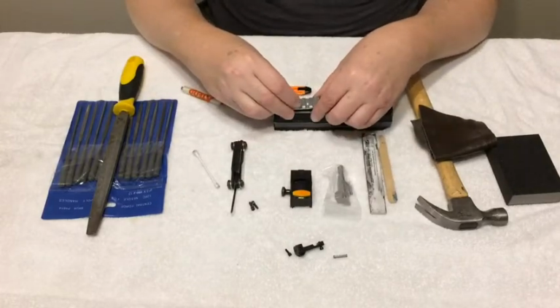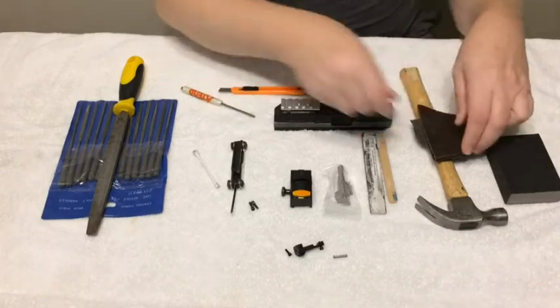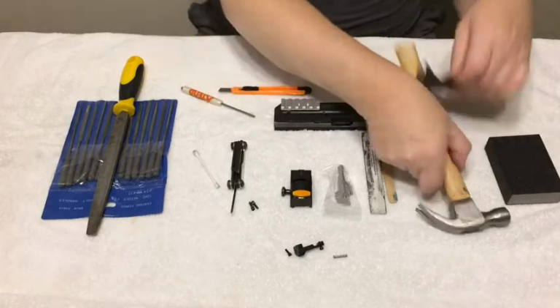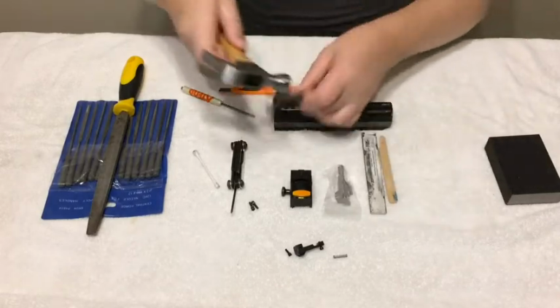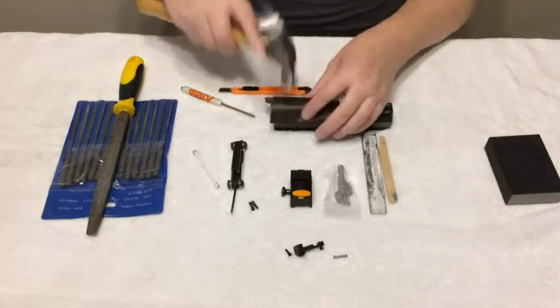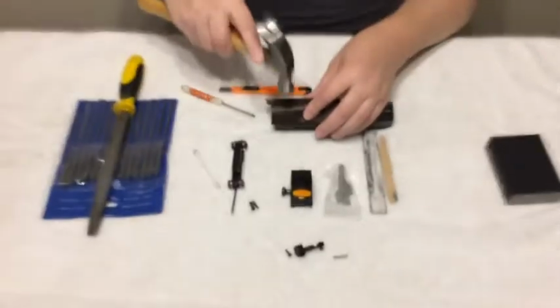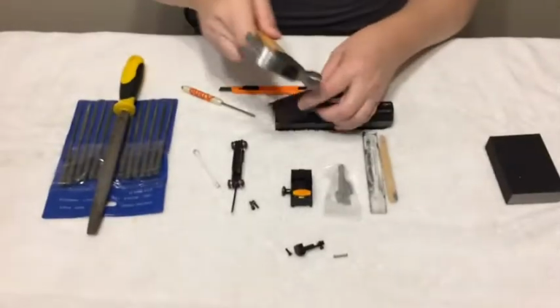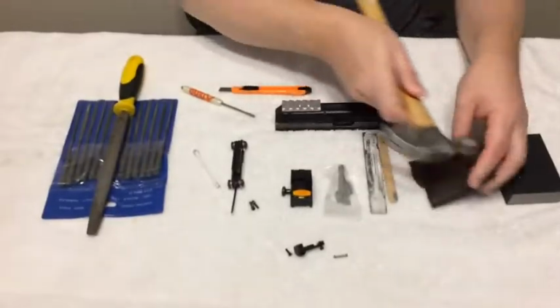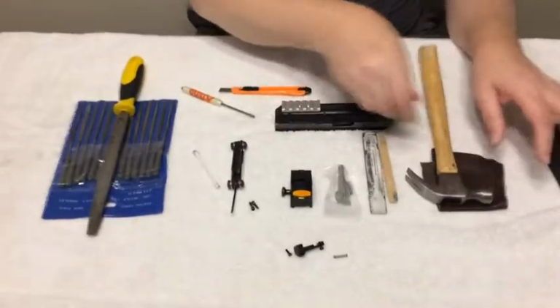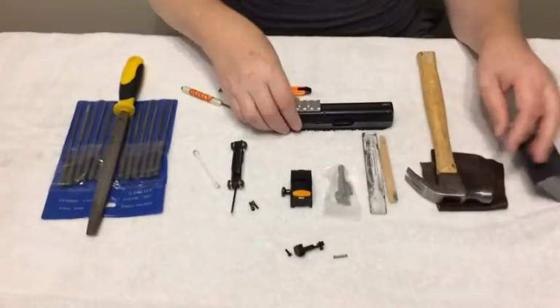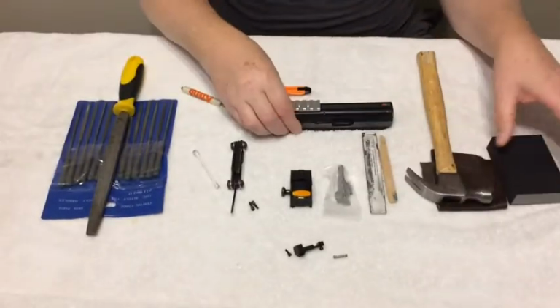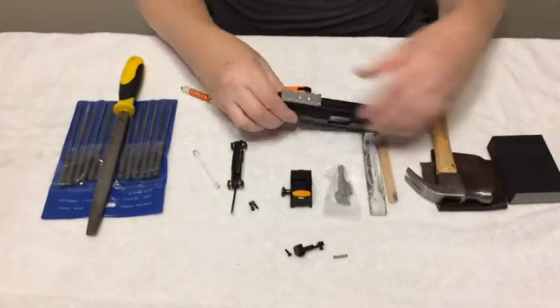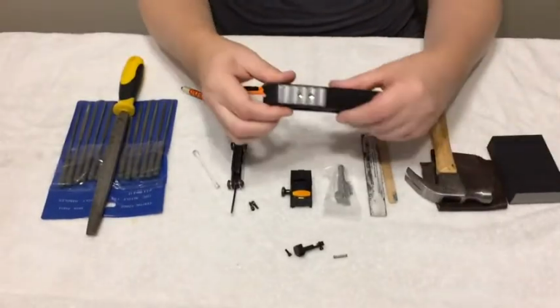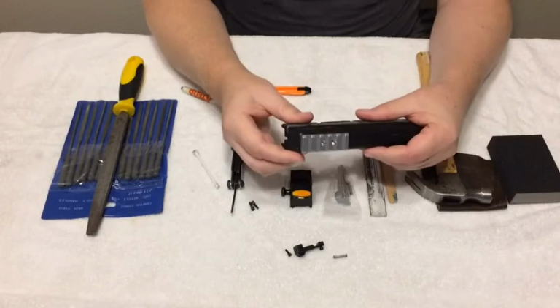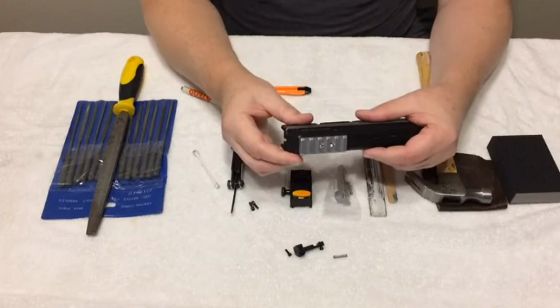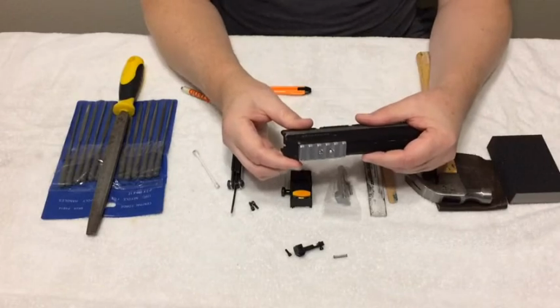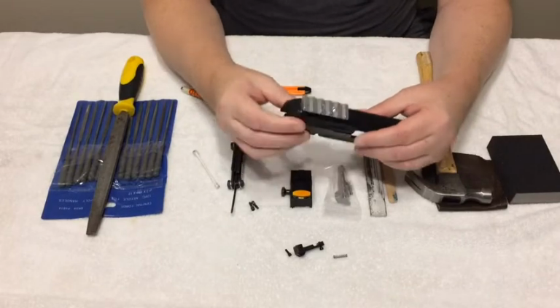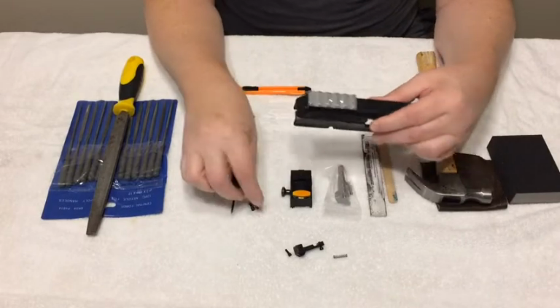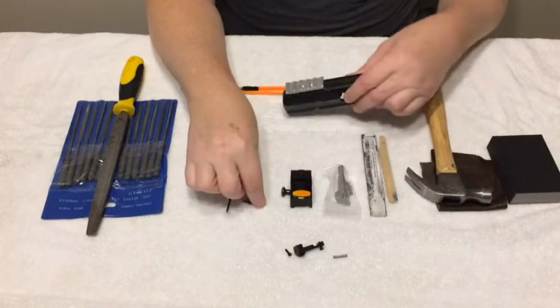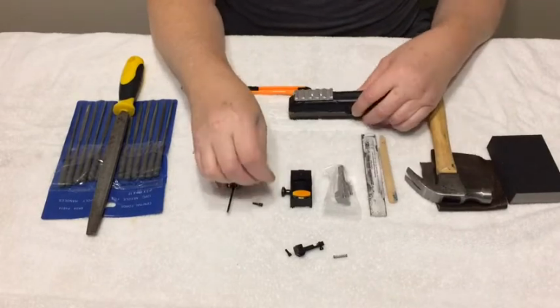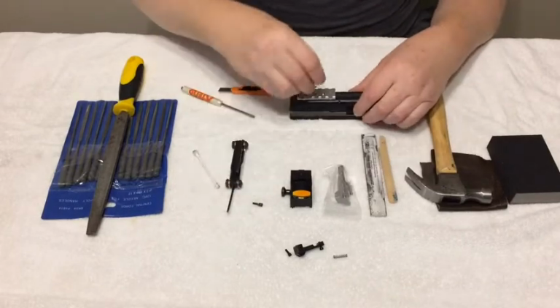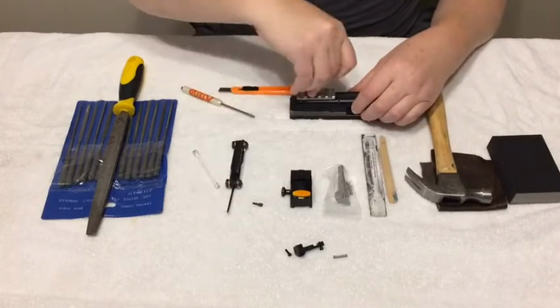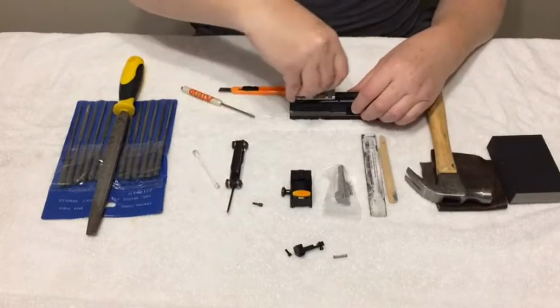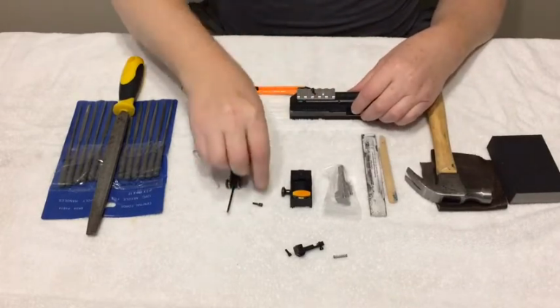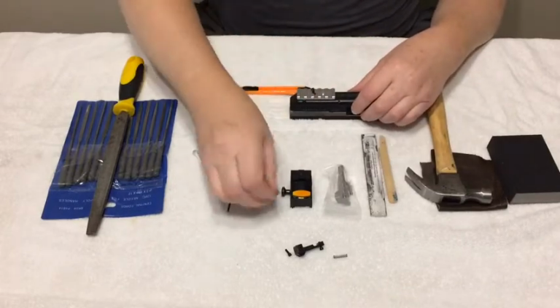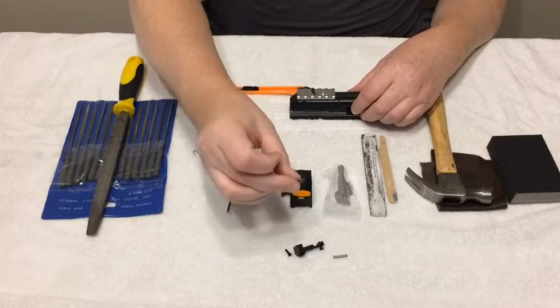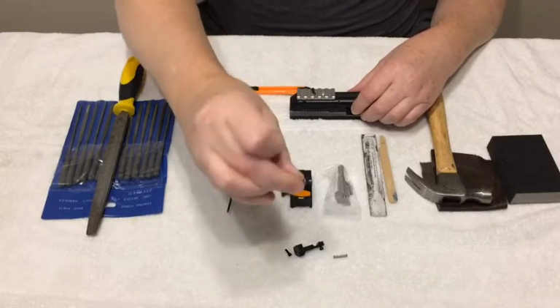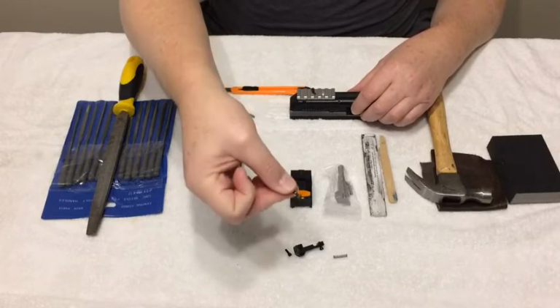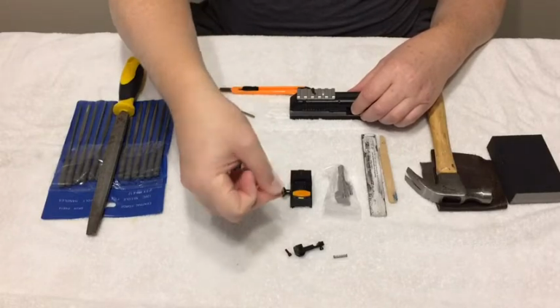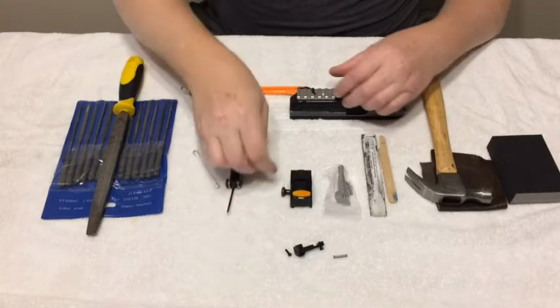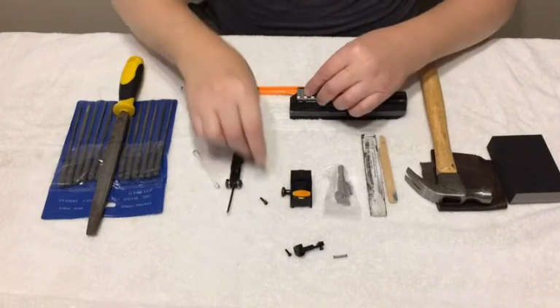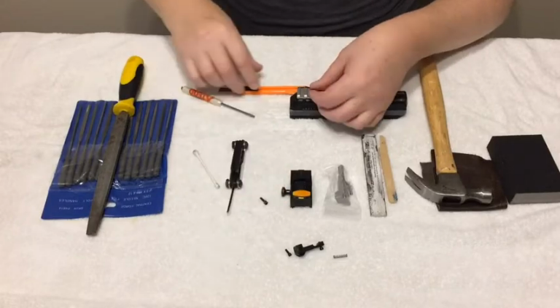Once you get it down nice and tight, take your screw with the little lock washer and tighten it up.